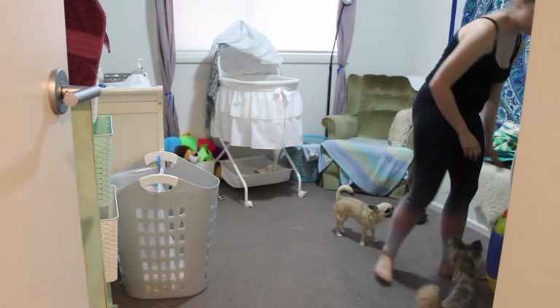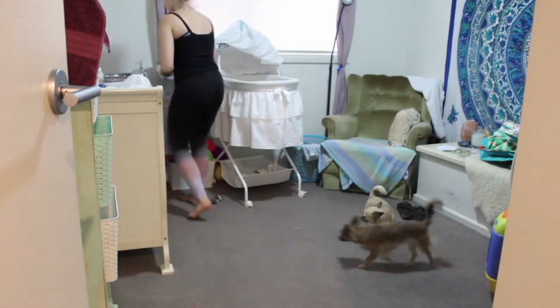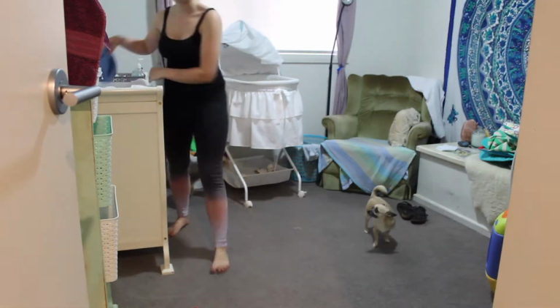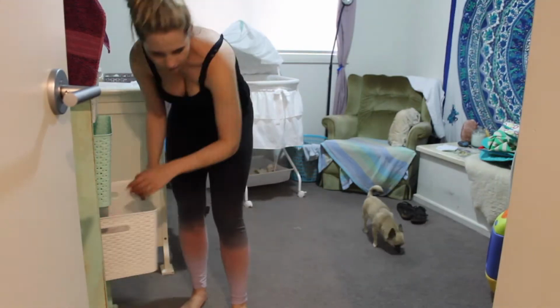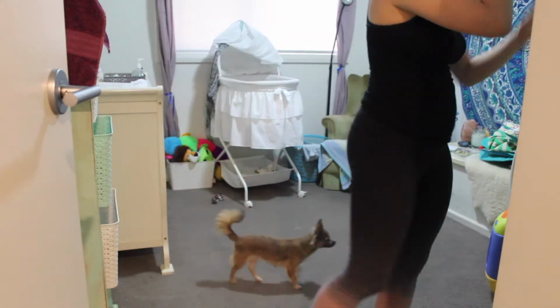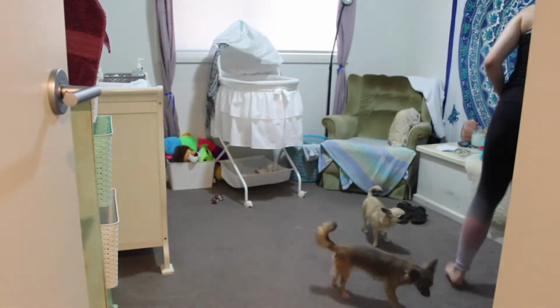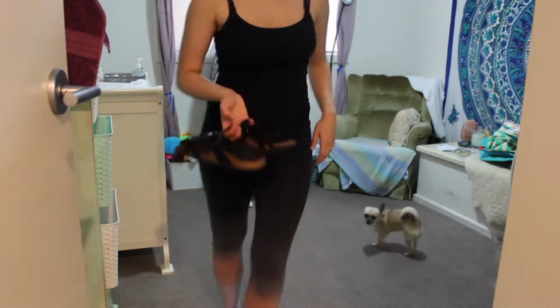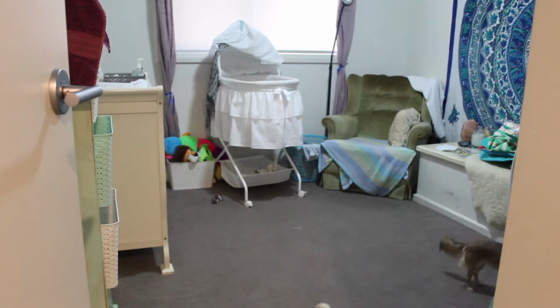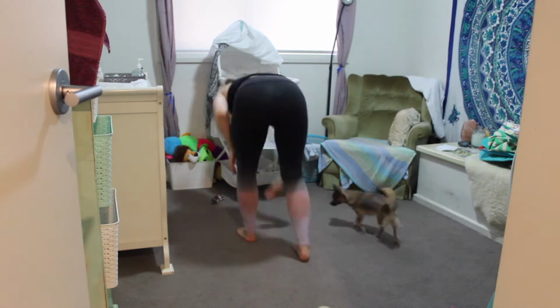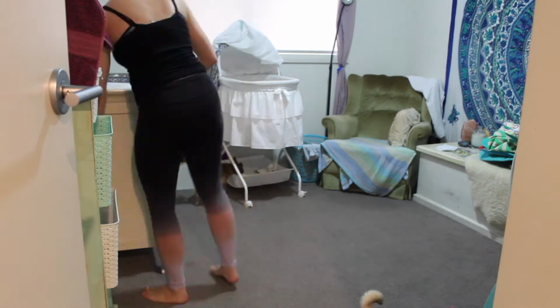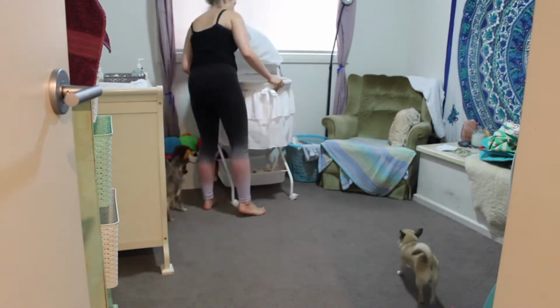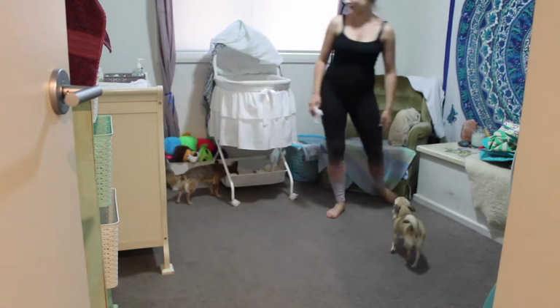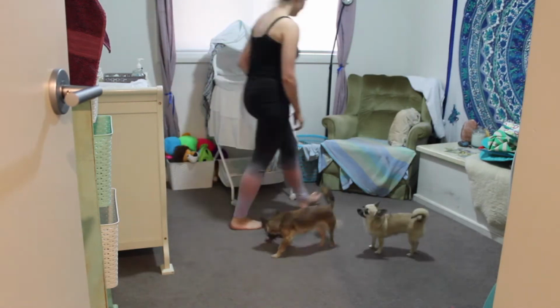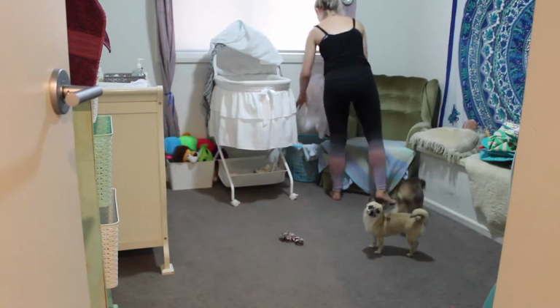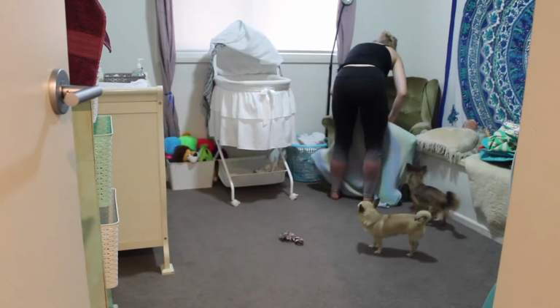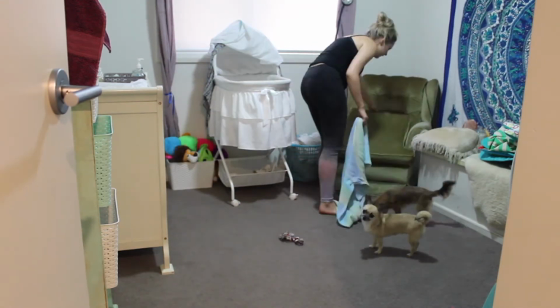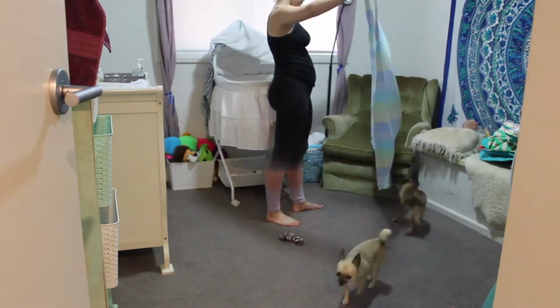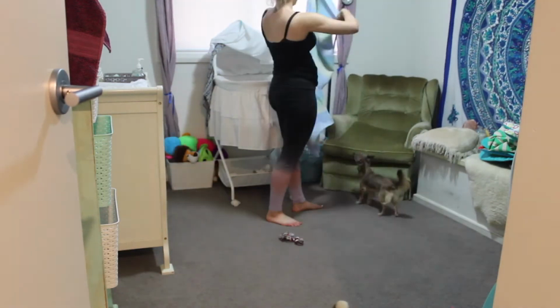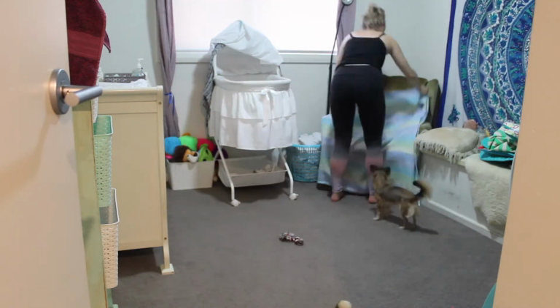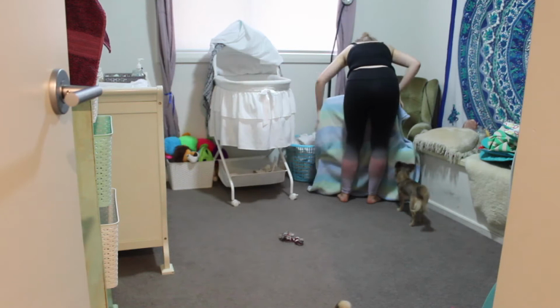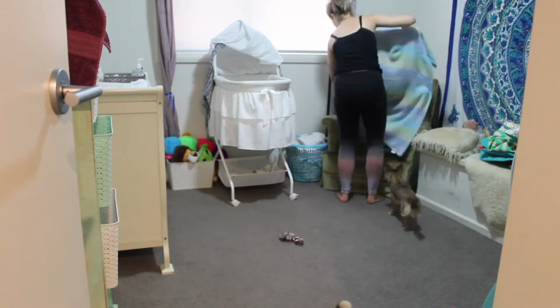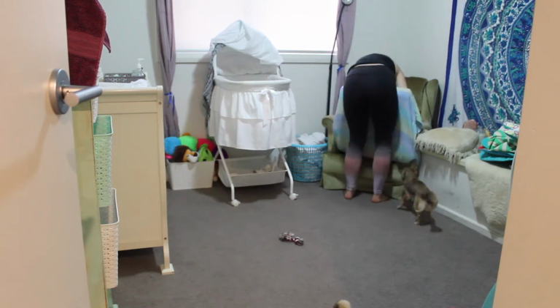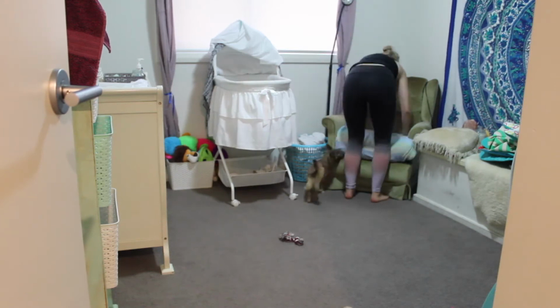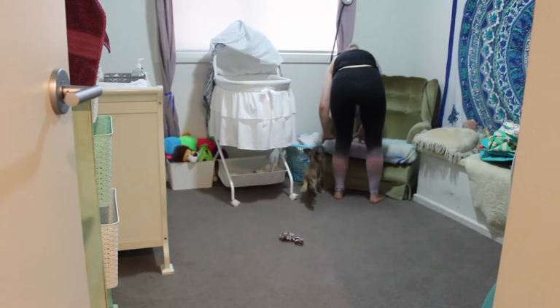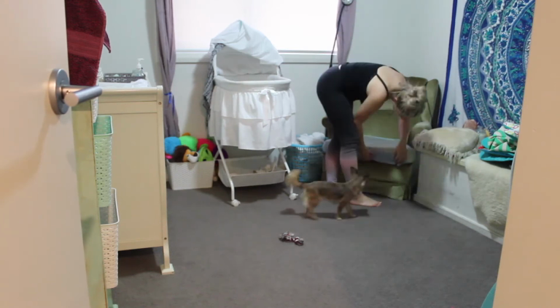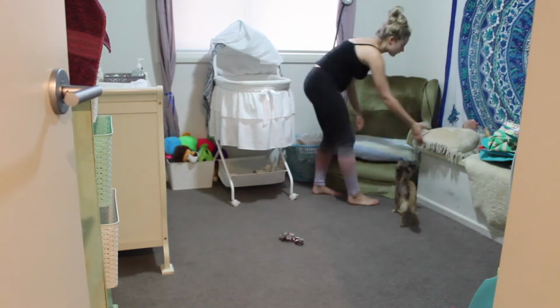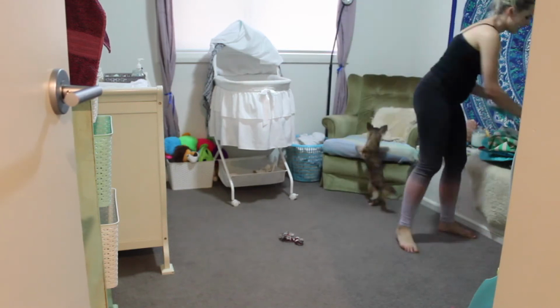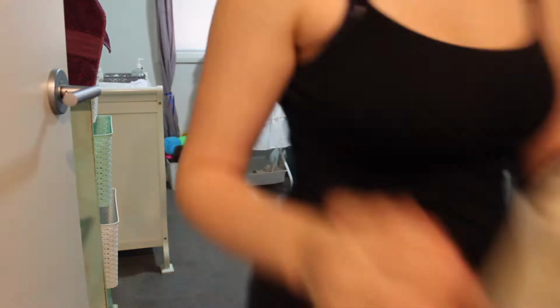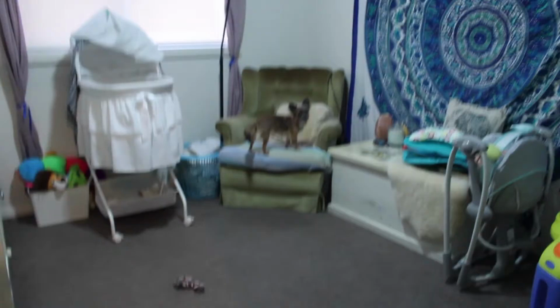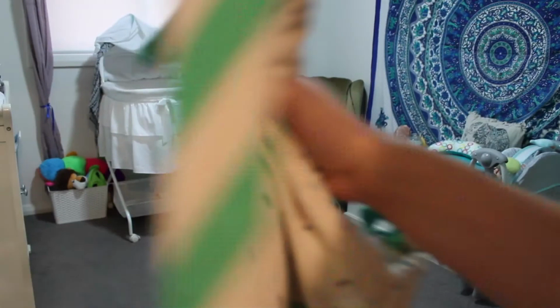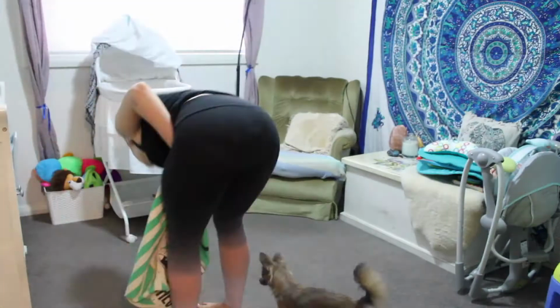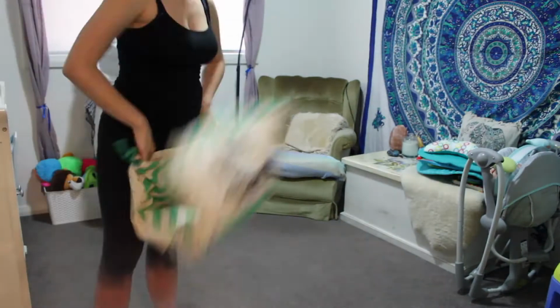Alright, on to Theodore's room. It's becoming quite cluttered because he got all this new stuff for Christmas, so I'm in the middle of actually sorting out his wardrobe. Stay tuned for that video.